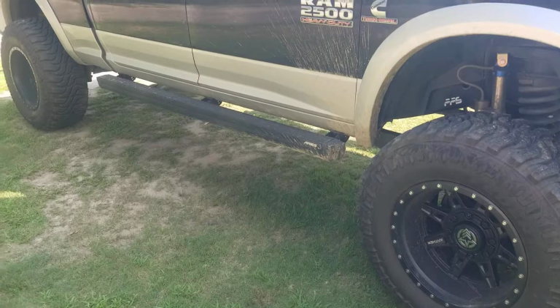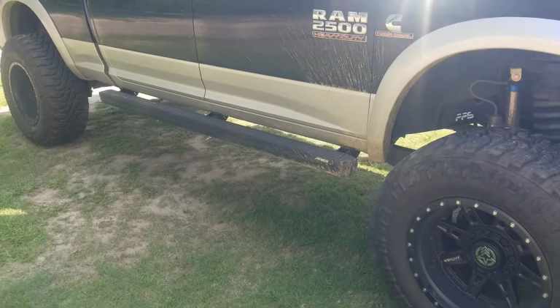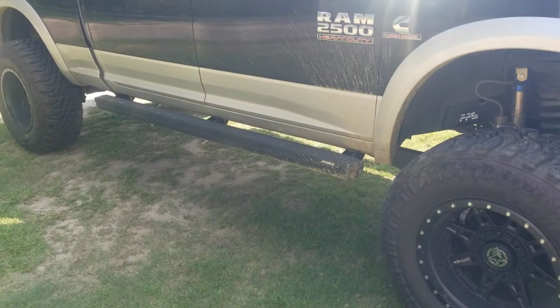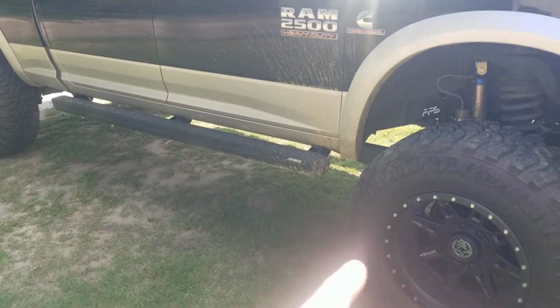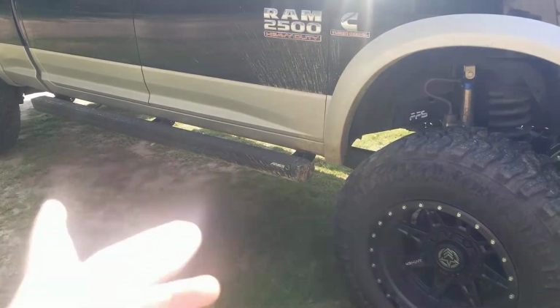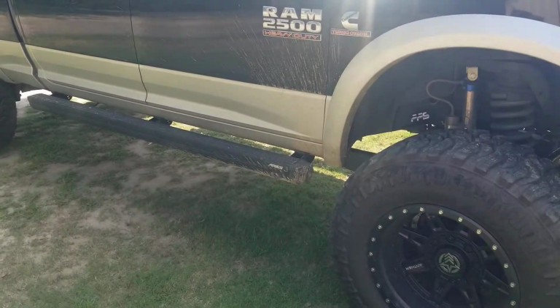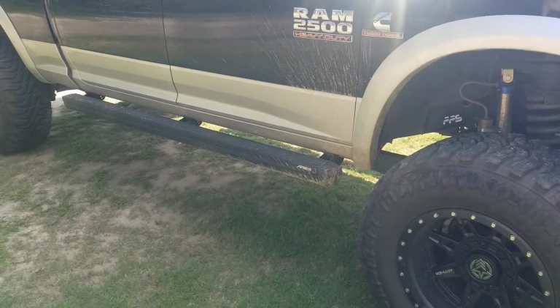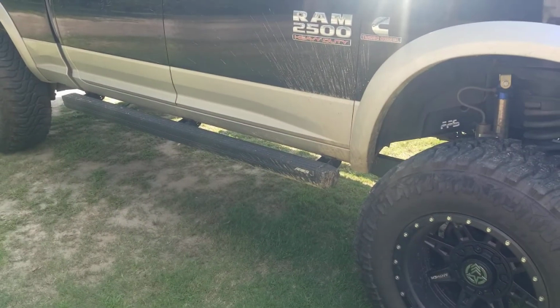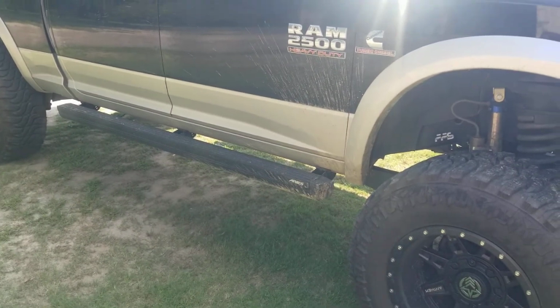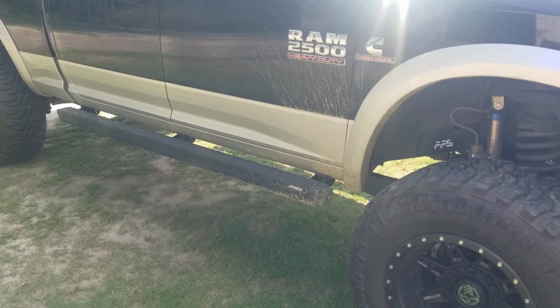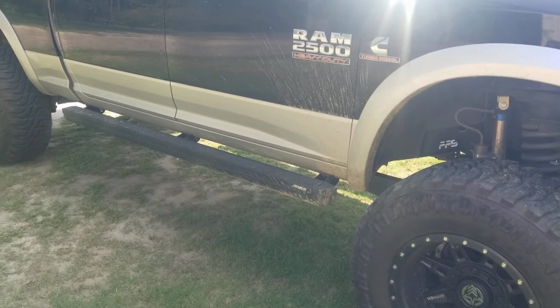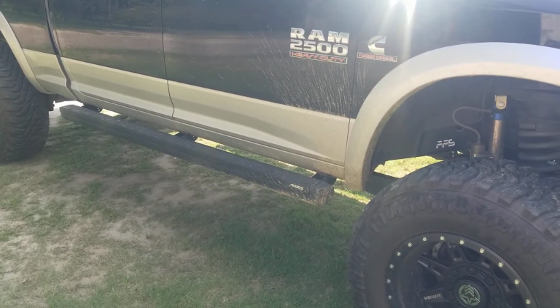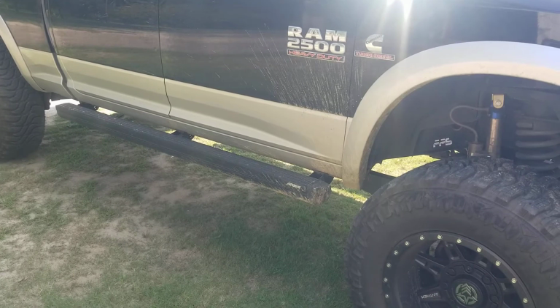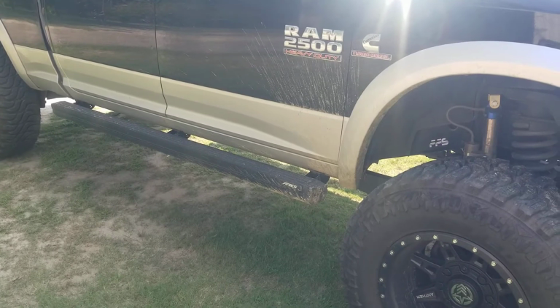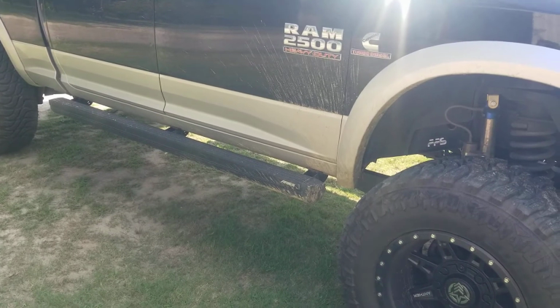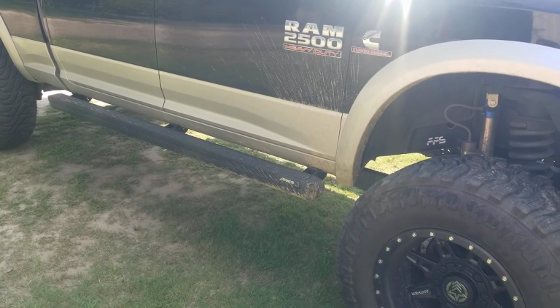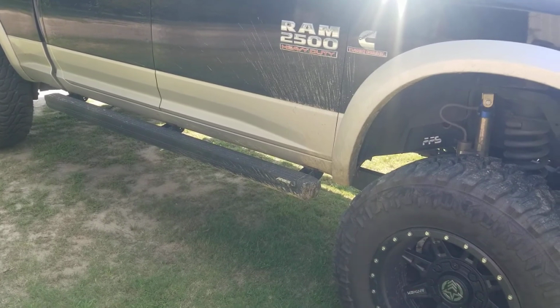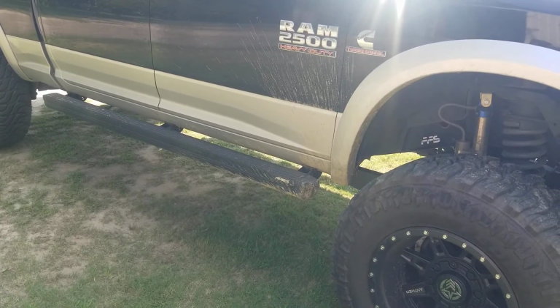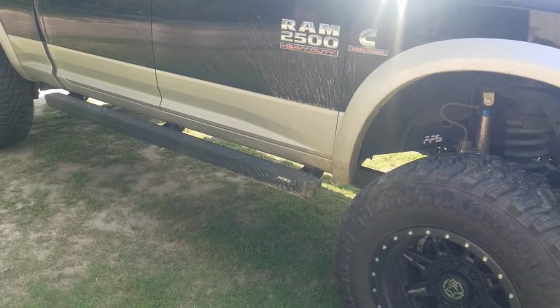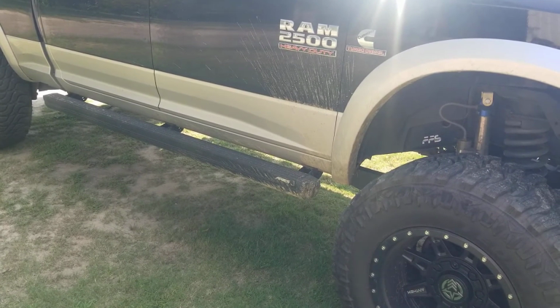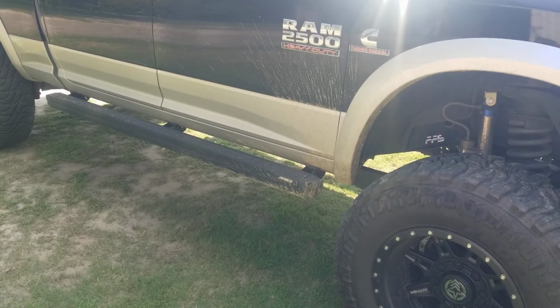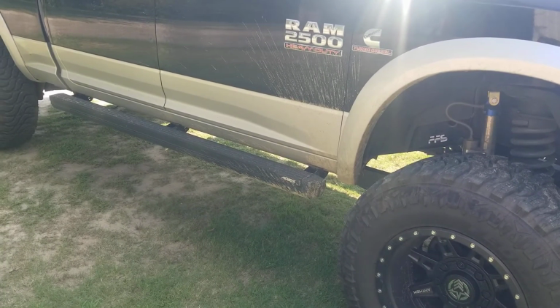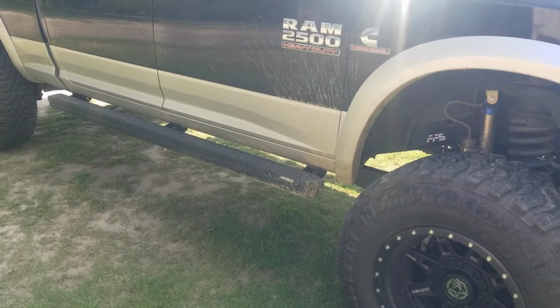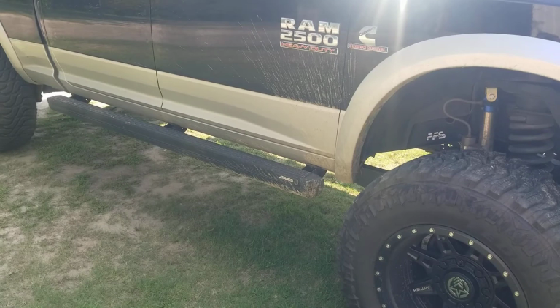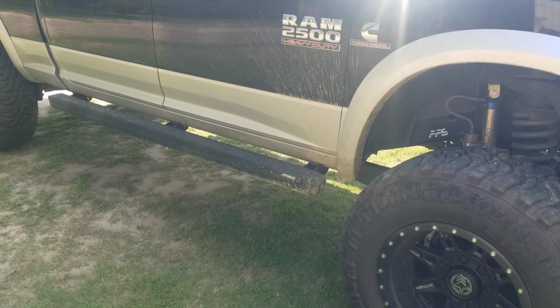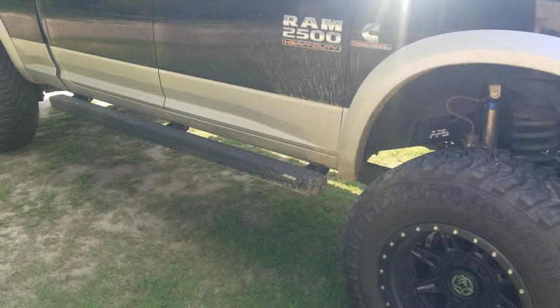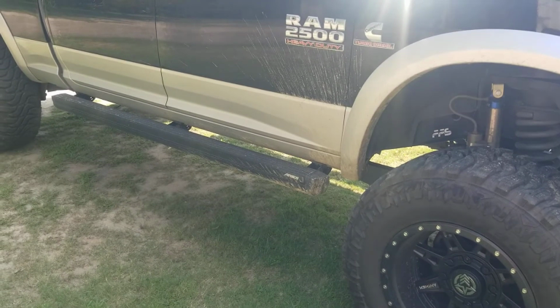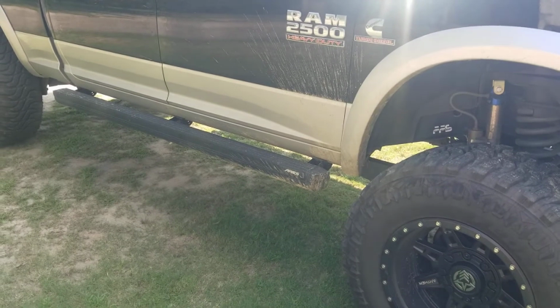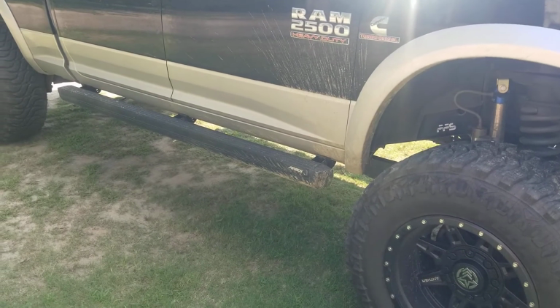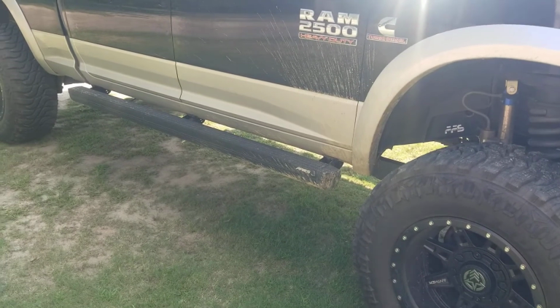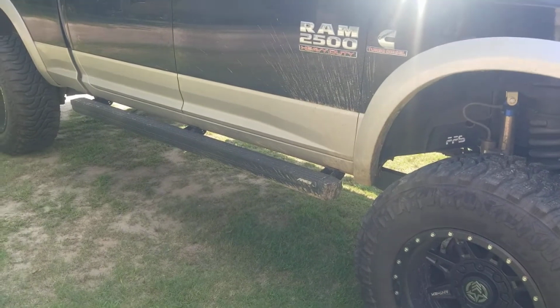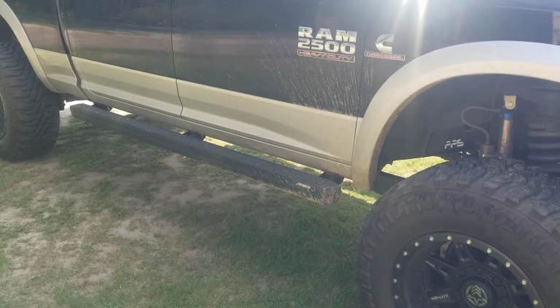In this video today I'm going to be reviewing the Aries step bars. I'm going to show you how they're mounted, how they work, and just tell you what I think about them in case anyone's interested in getting them — because like I said, before I got these I had never seen them before.